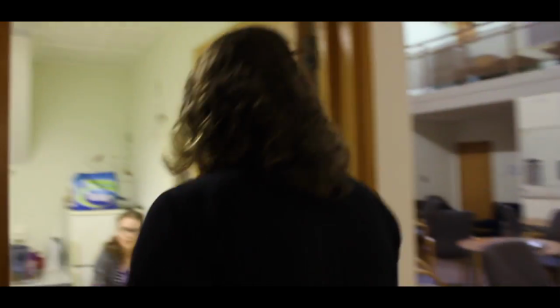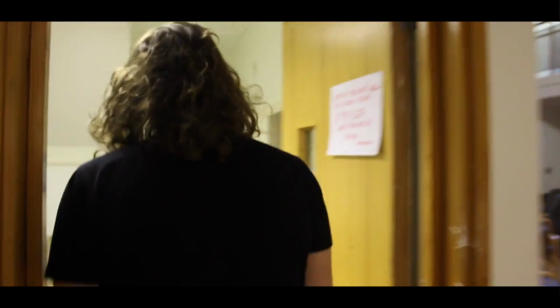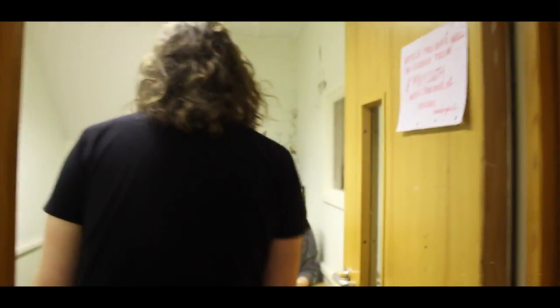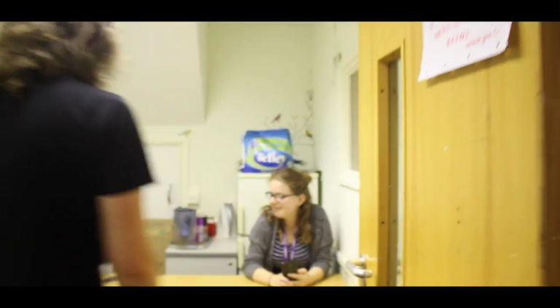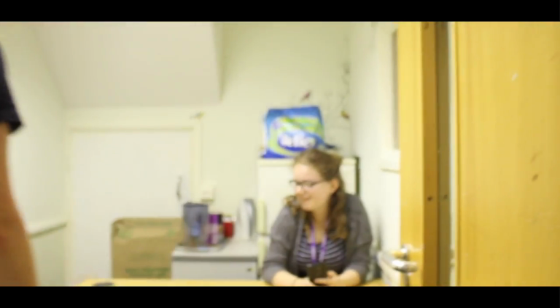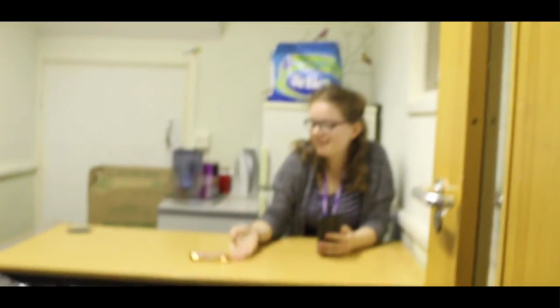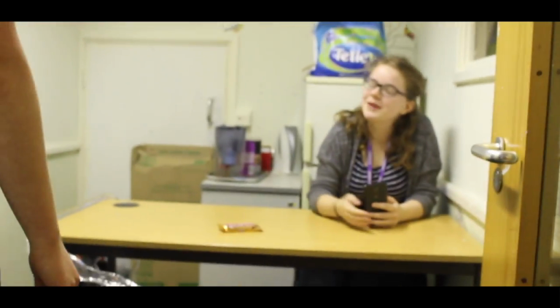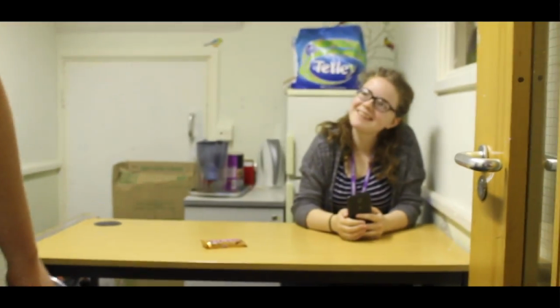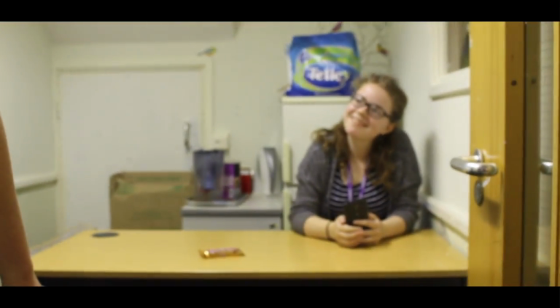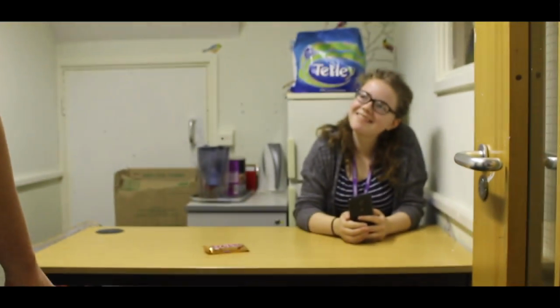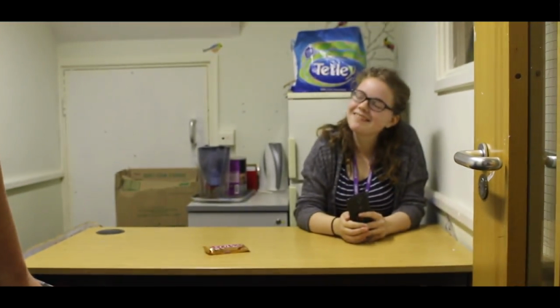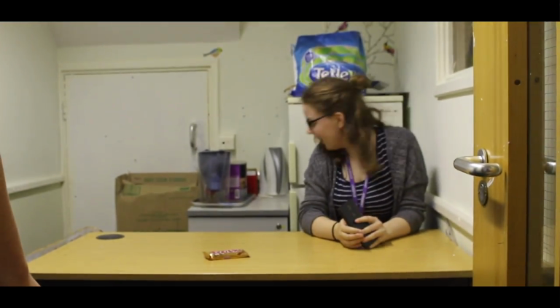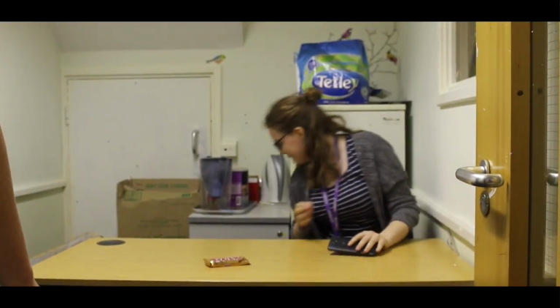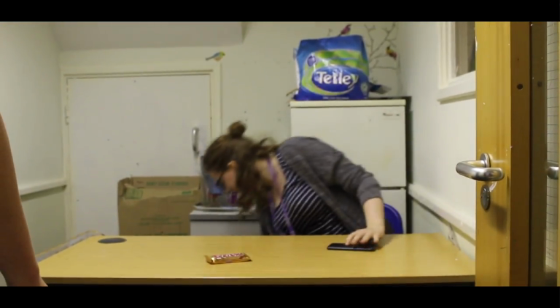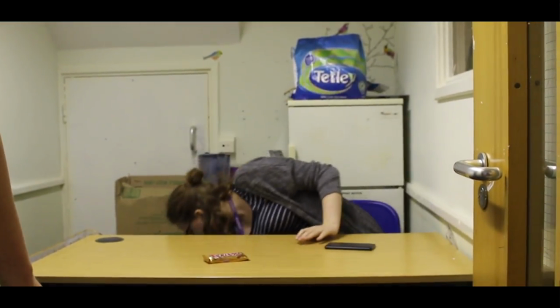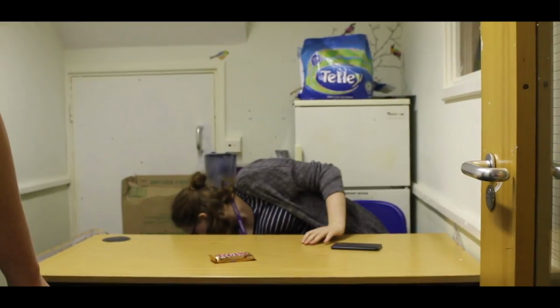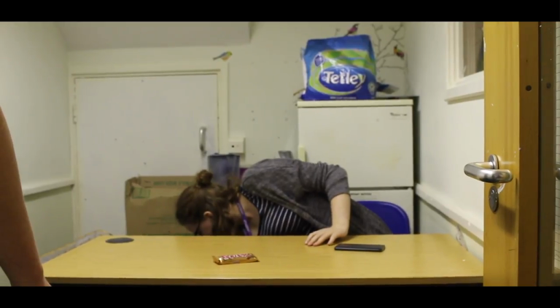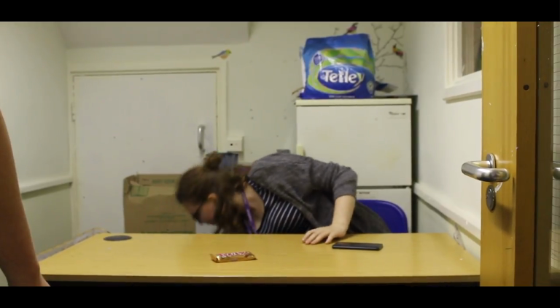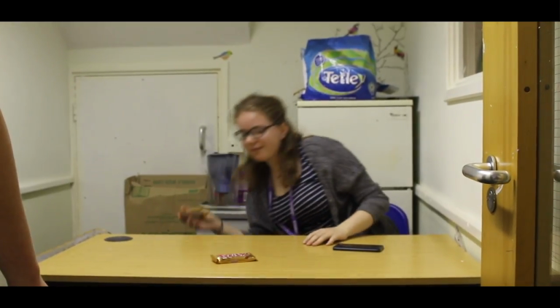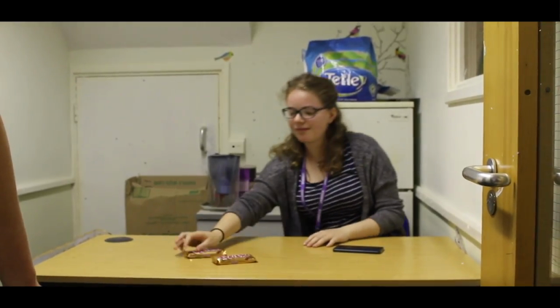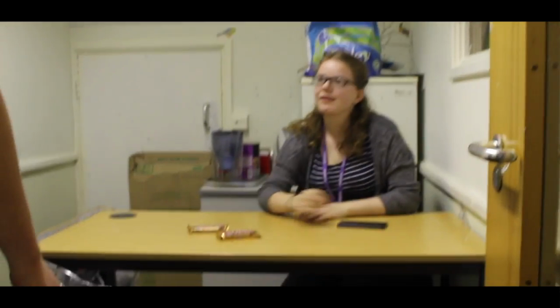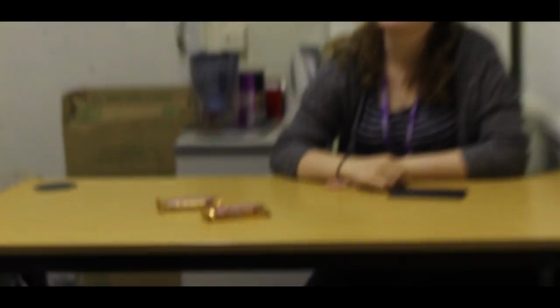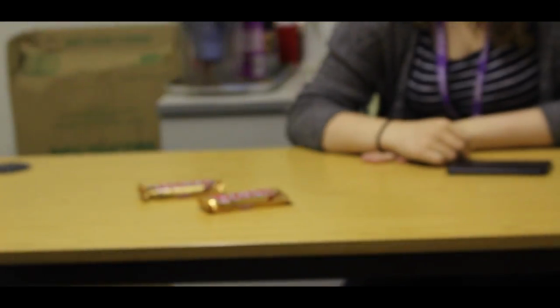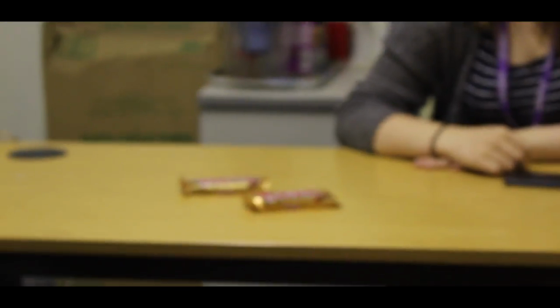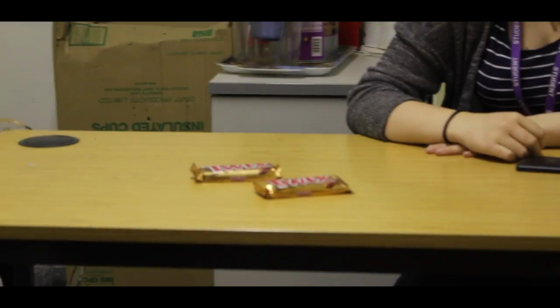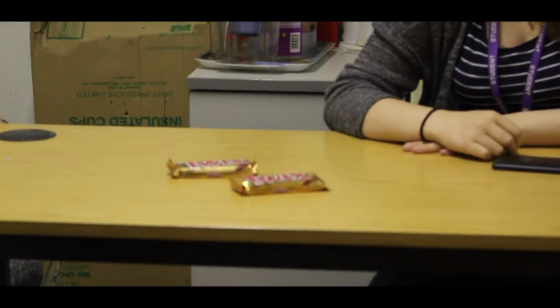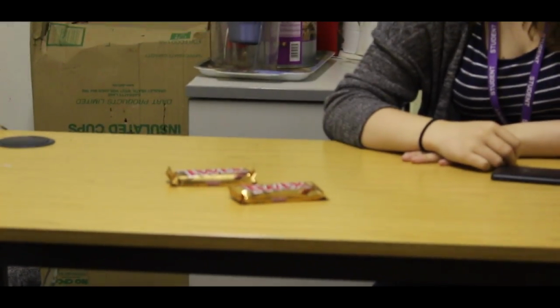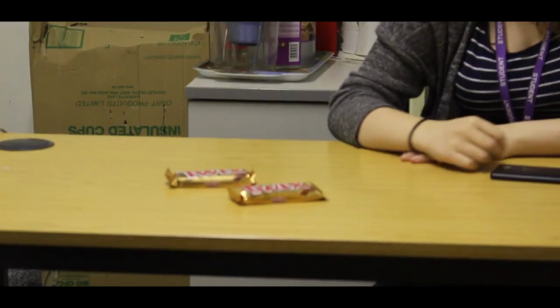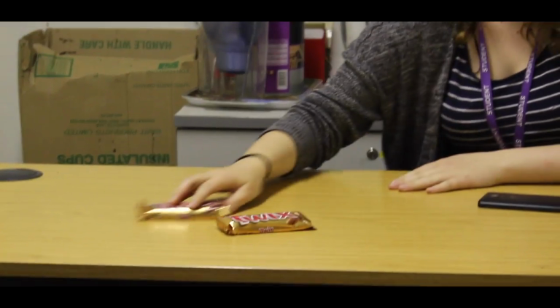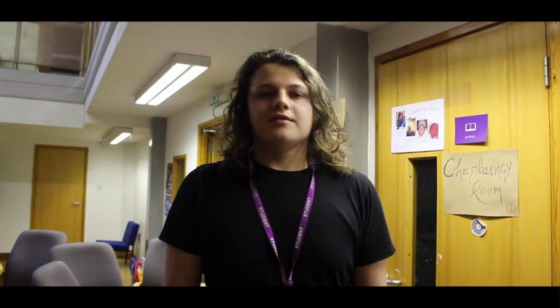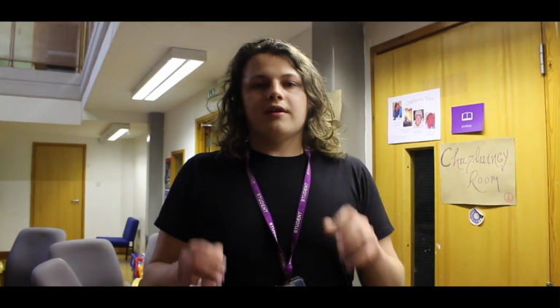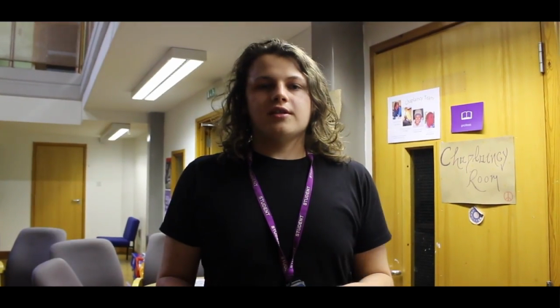Hi Beth. Hi. What have you got today? Twix. You got anything else? No. Got my Twix. Can I have a Twix please? Yeah, sure. So now we've had our snack time, we're going to go and check out the Sixth Formers in their favourite department.